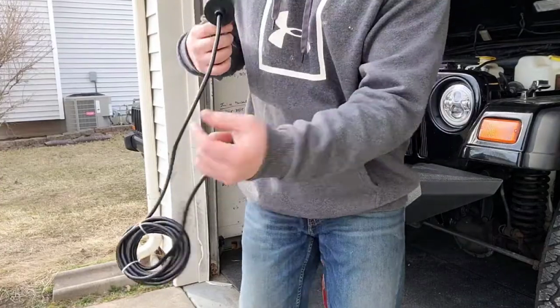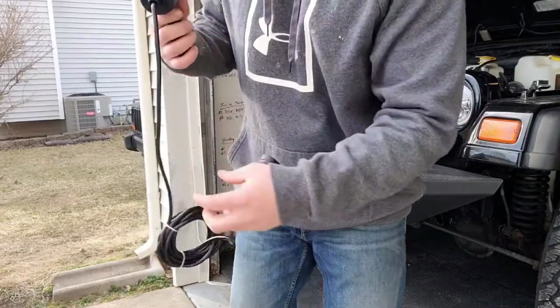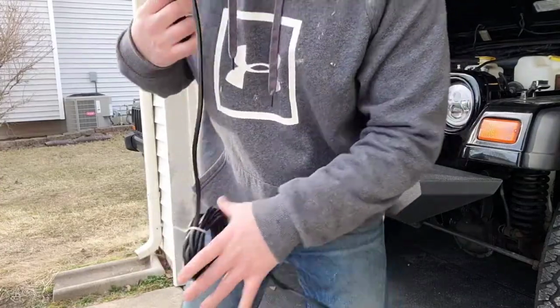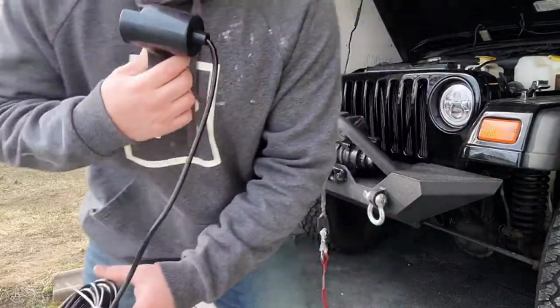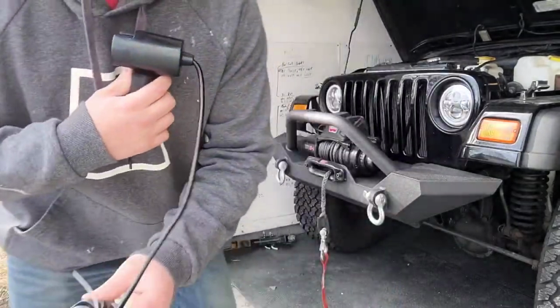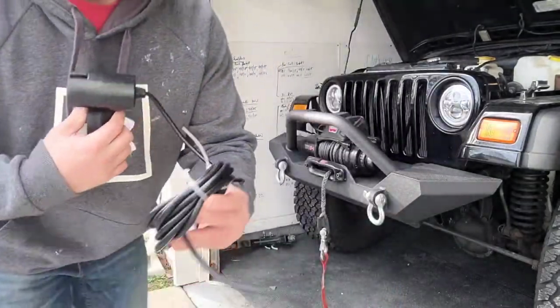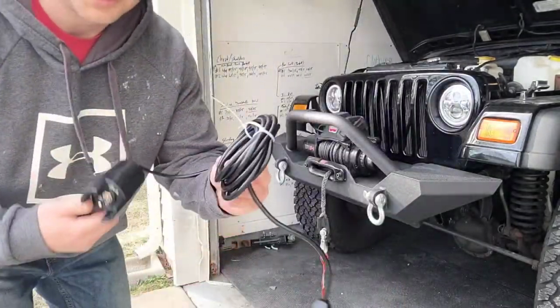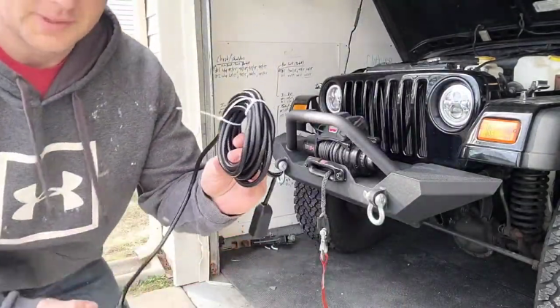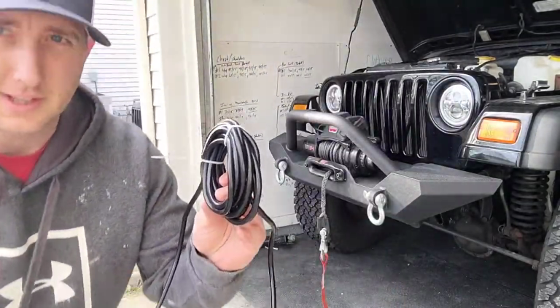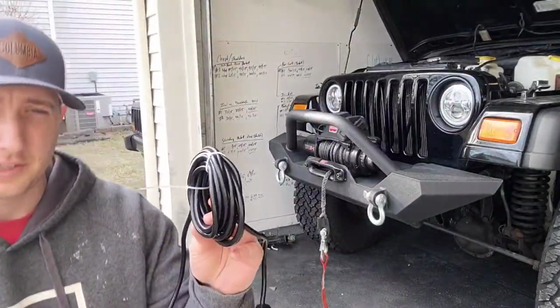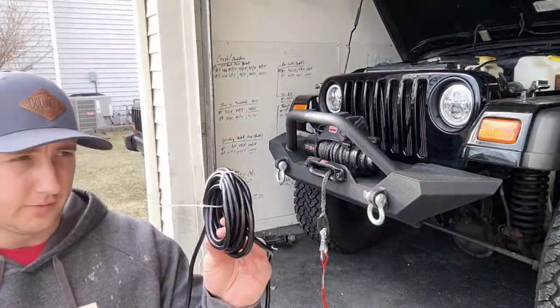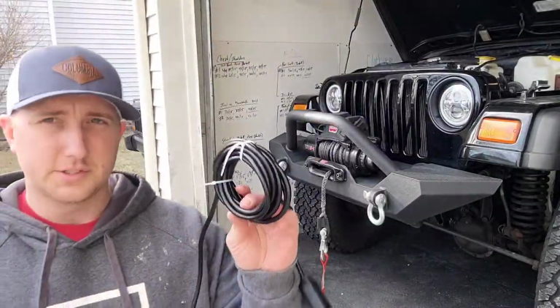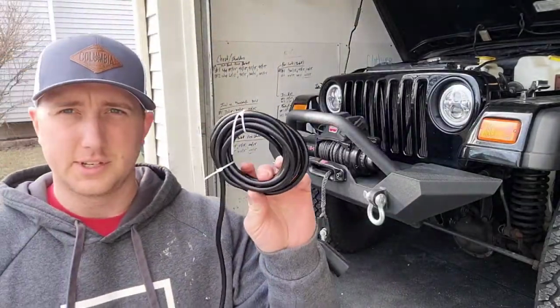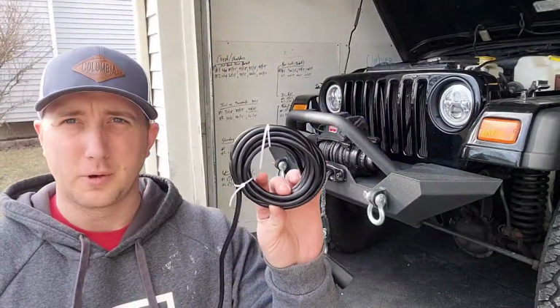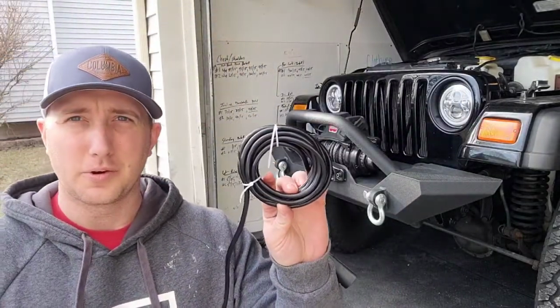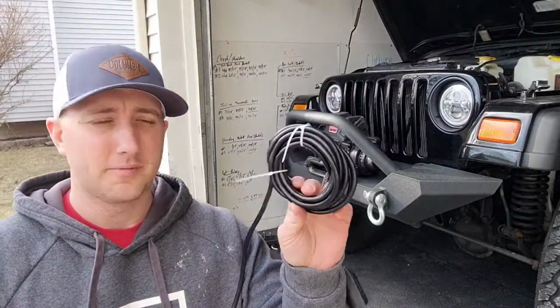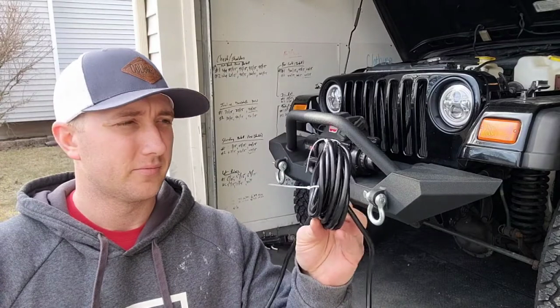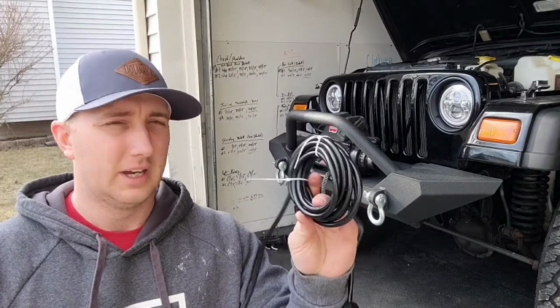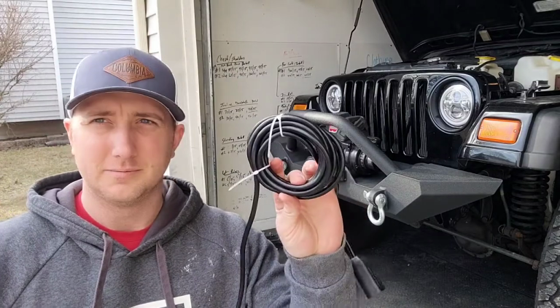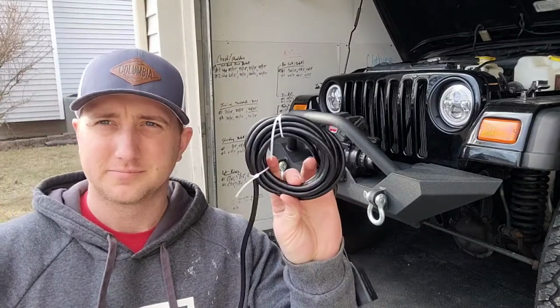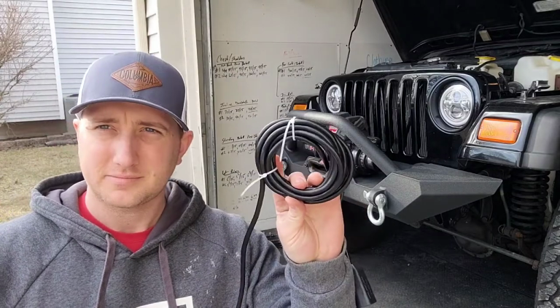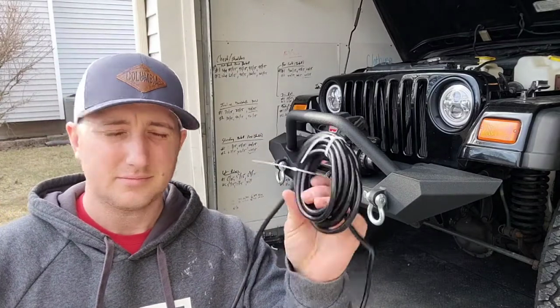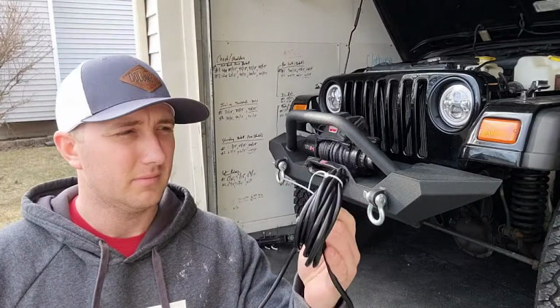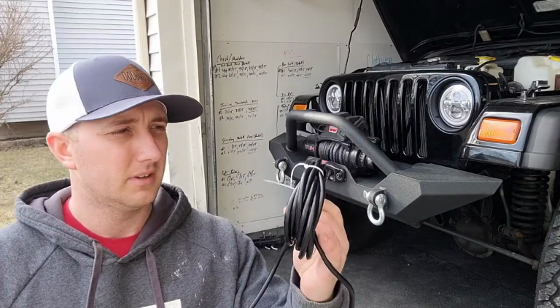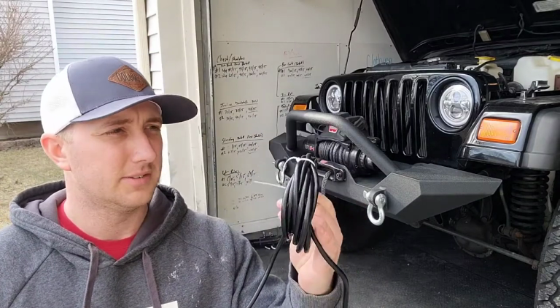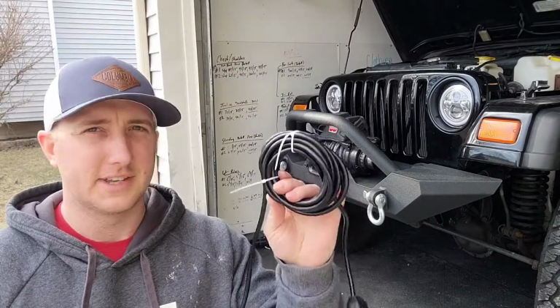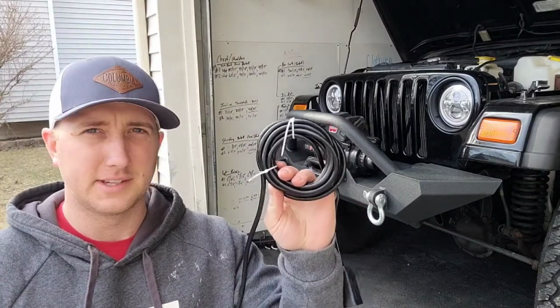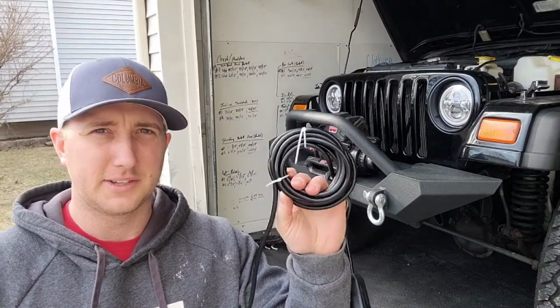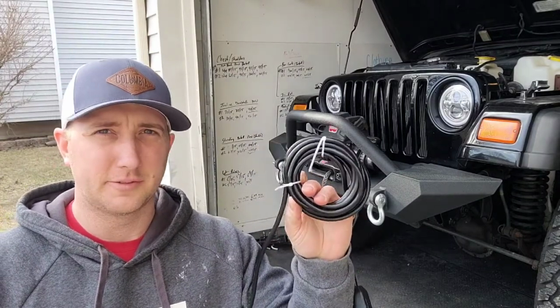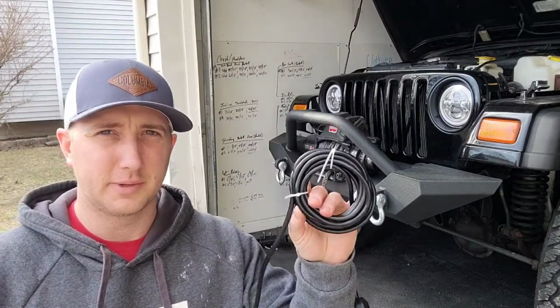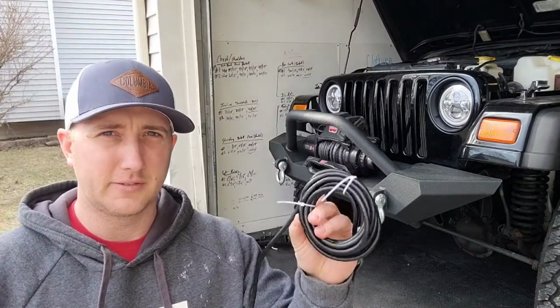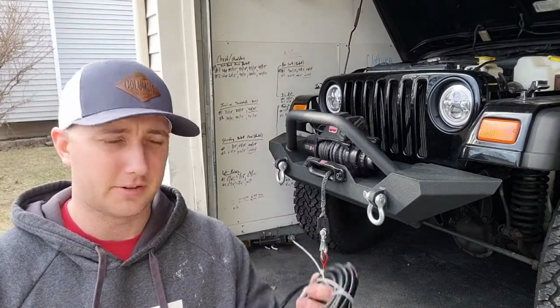Here's another clue that shows me I don't think they've used this cord — it still has the zip ties on it from the factory.